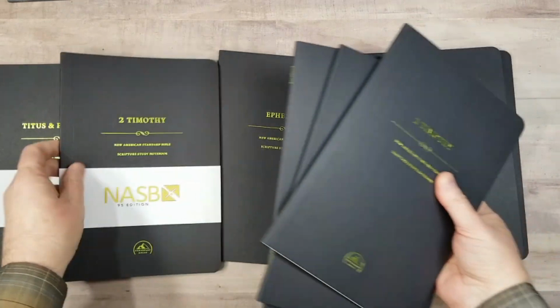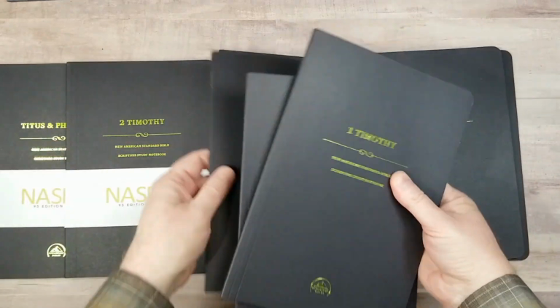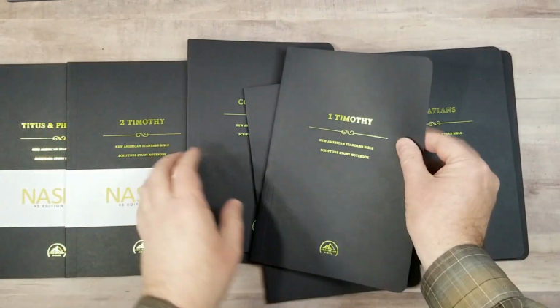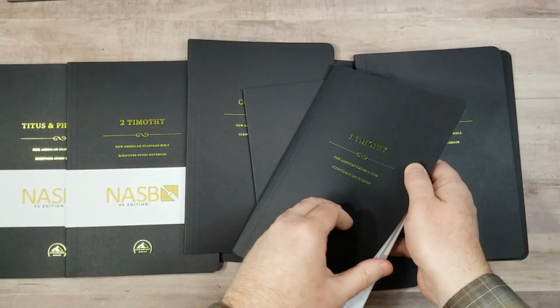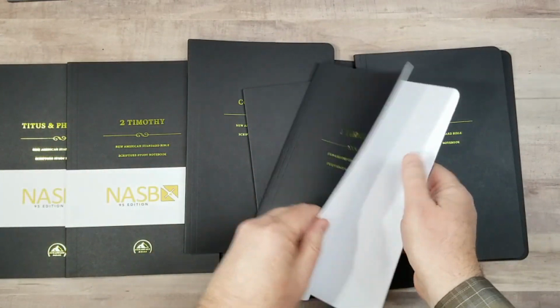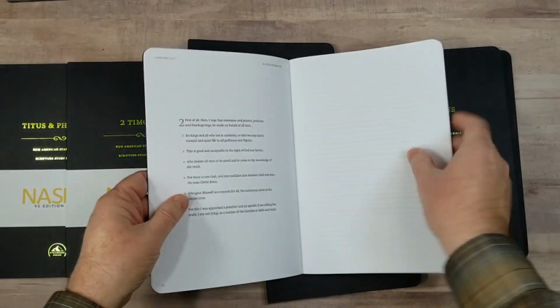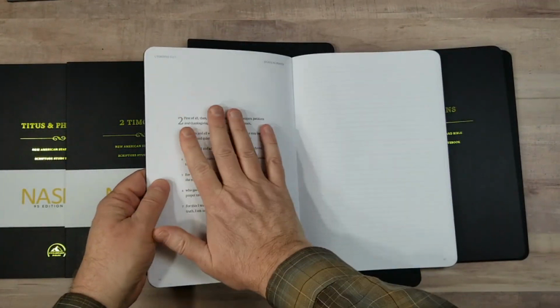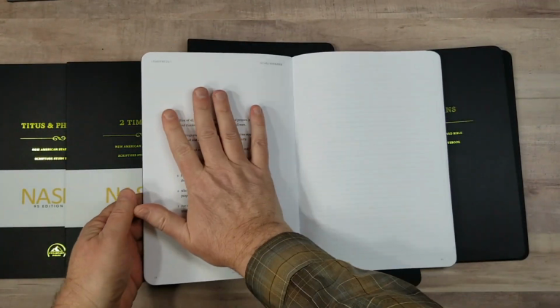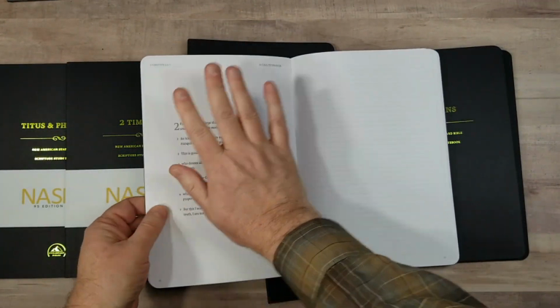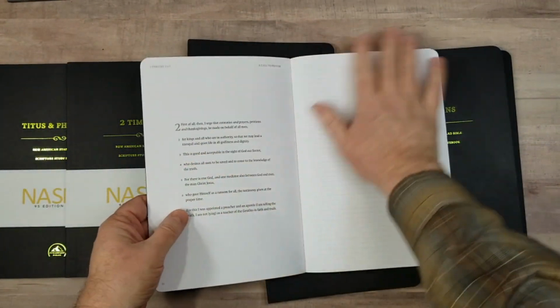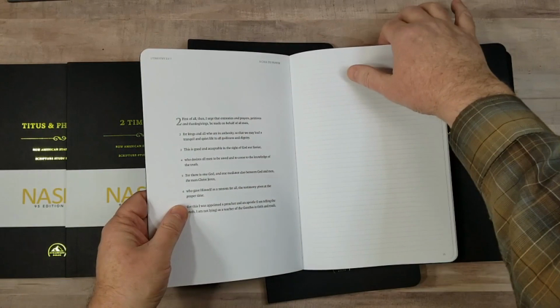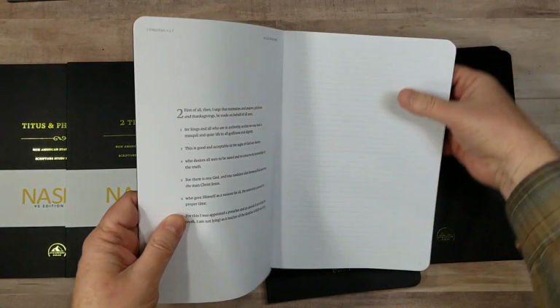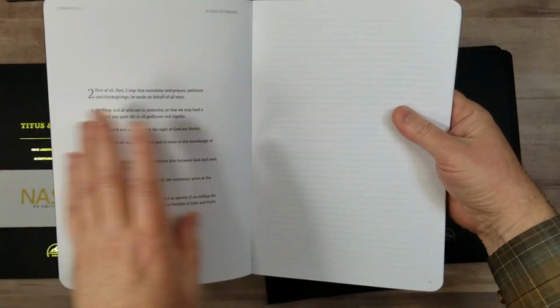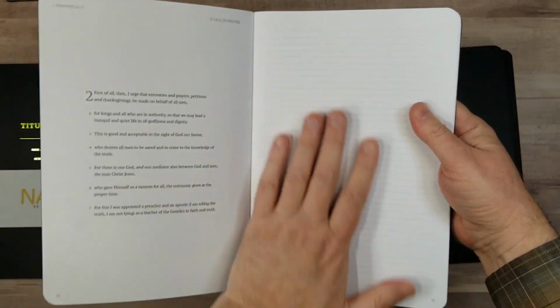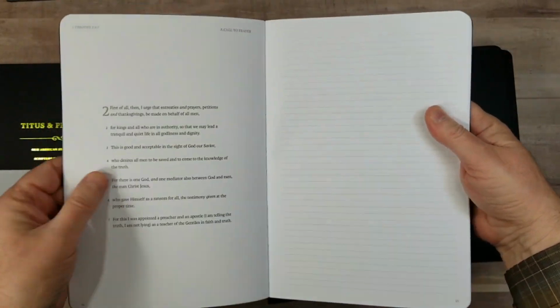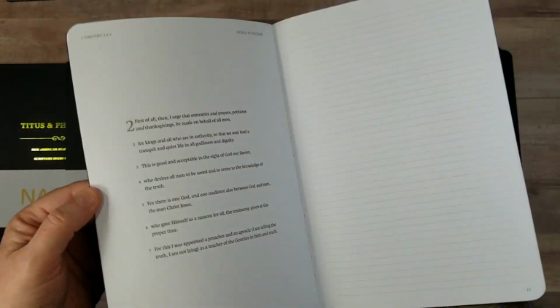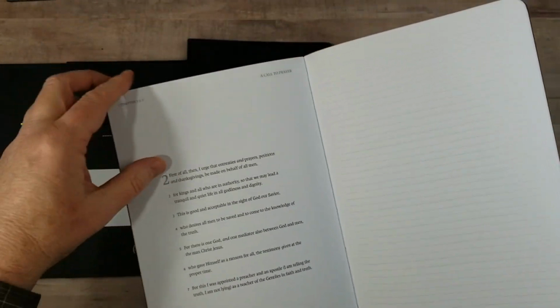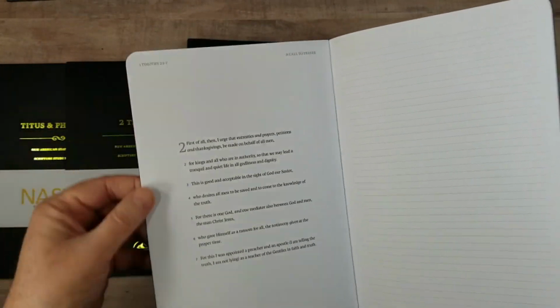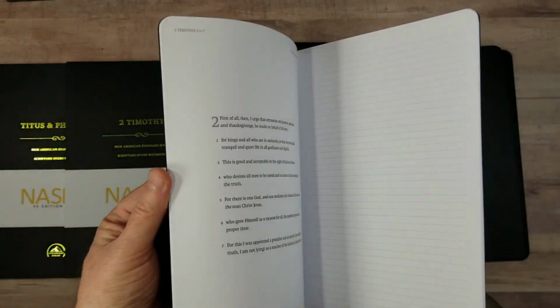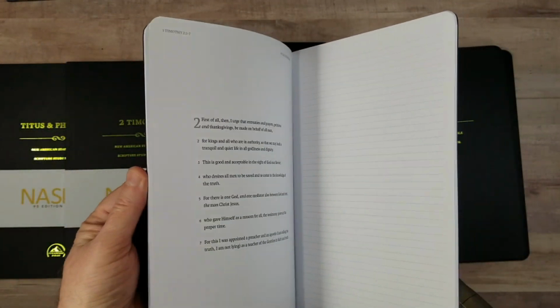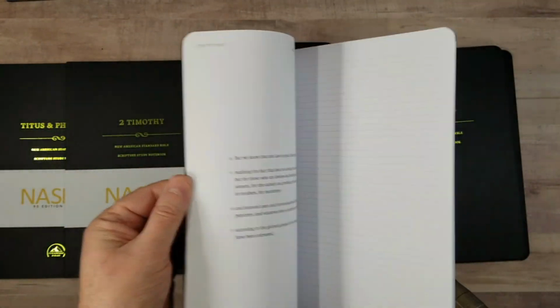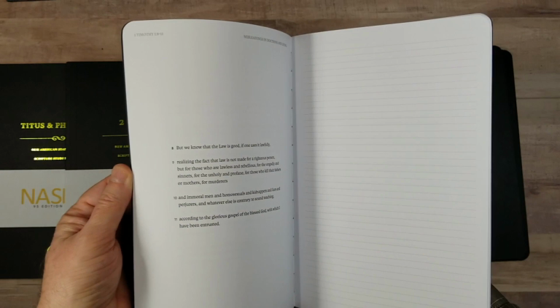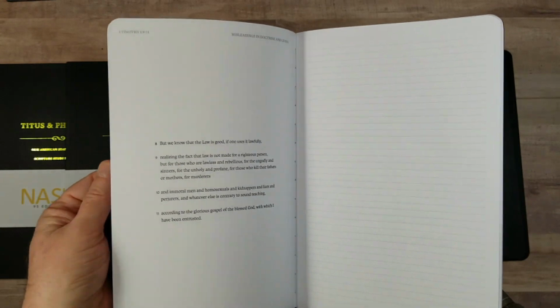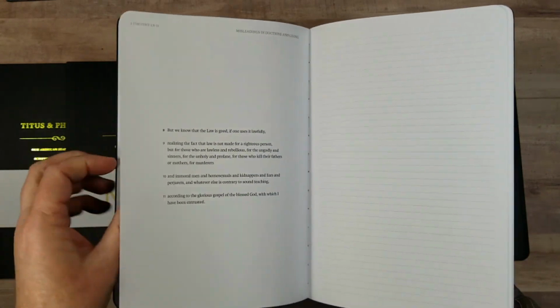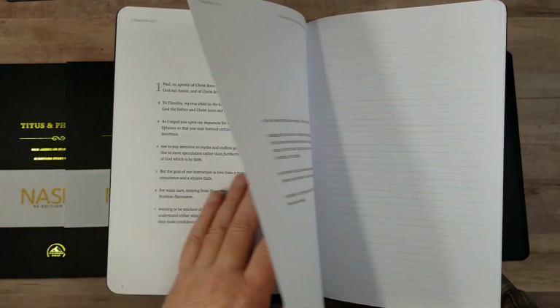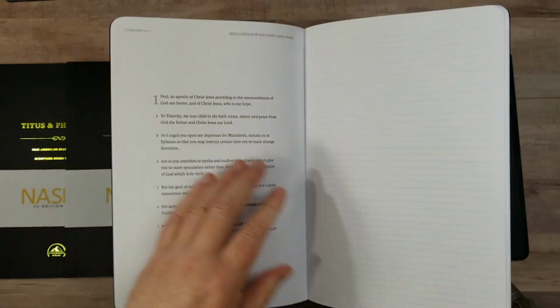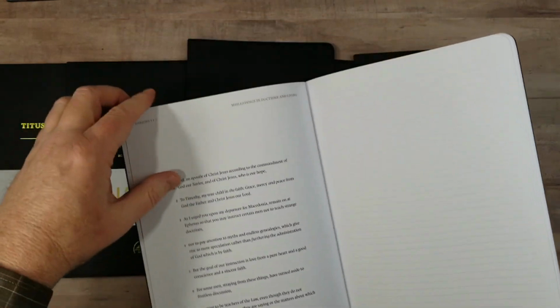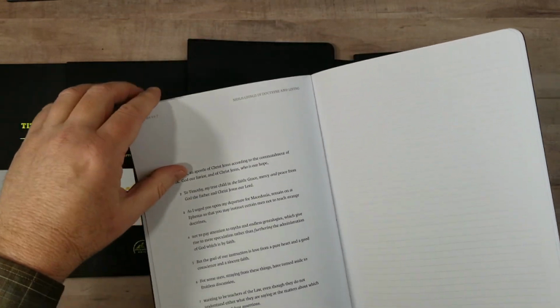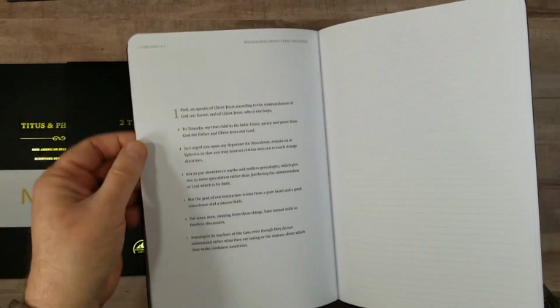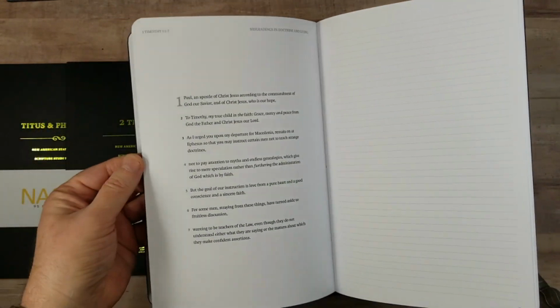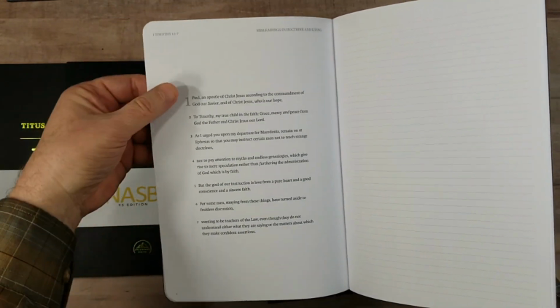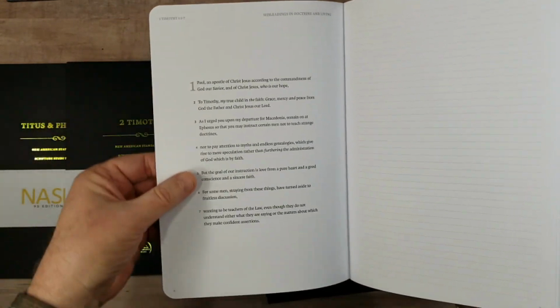Like most, they do have a page of Bible text on one side and lined pages on the other. So let's just take a look at what's different about this one. This is the 1995 NASB, and it is verse by verse.